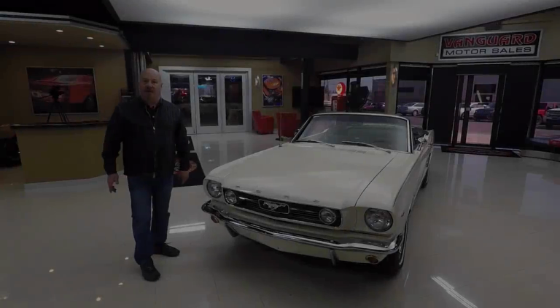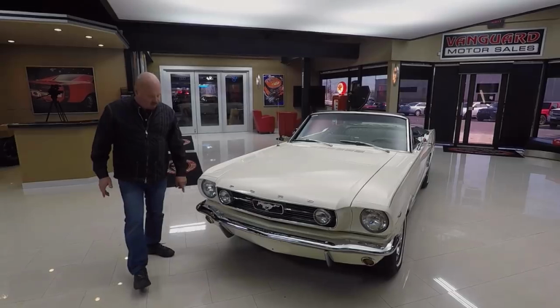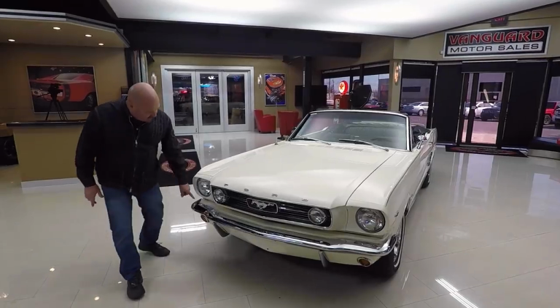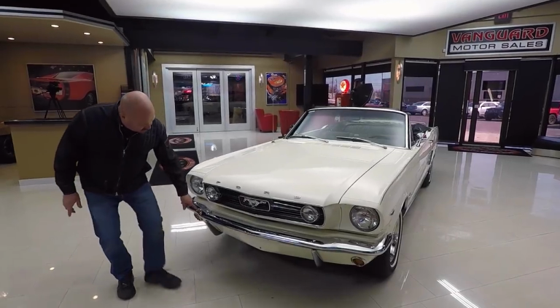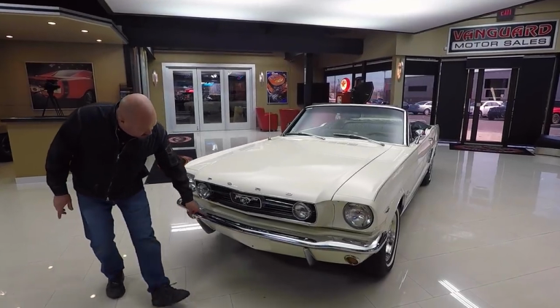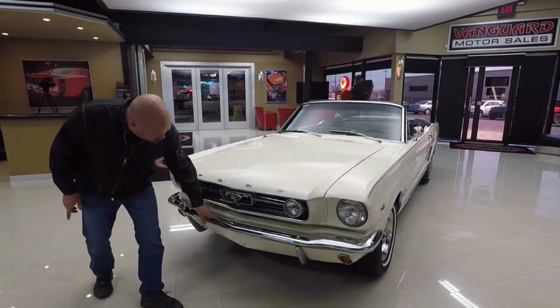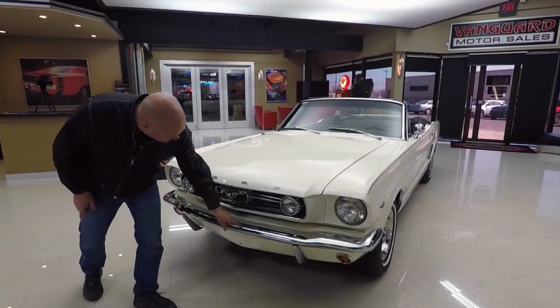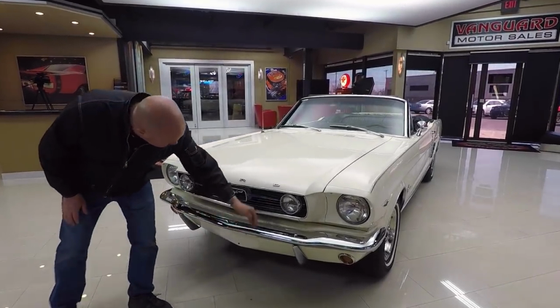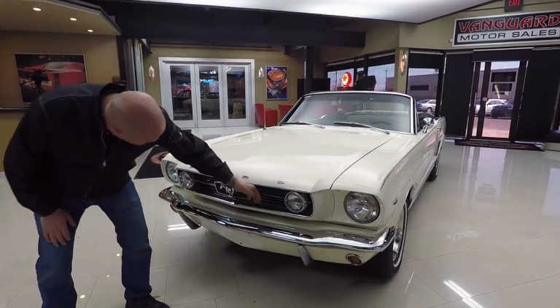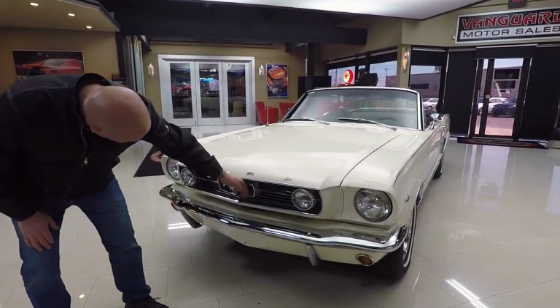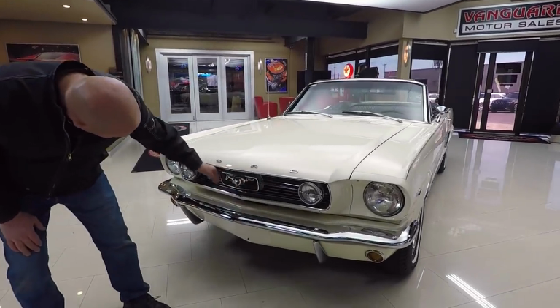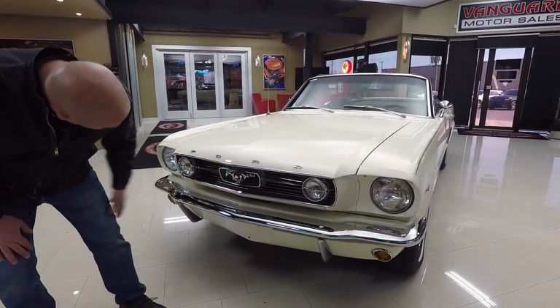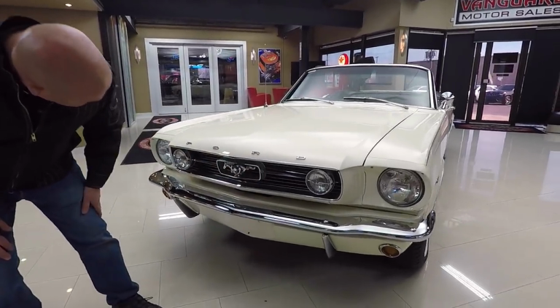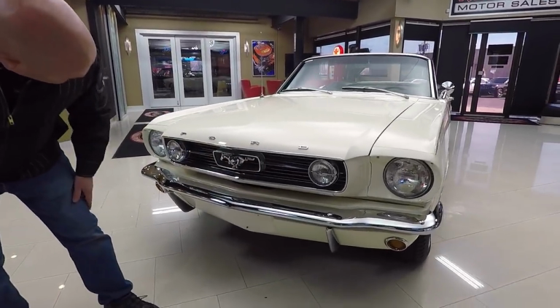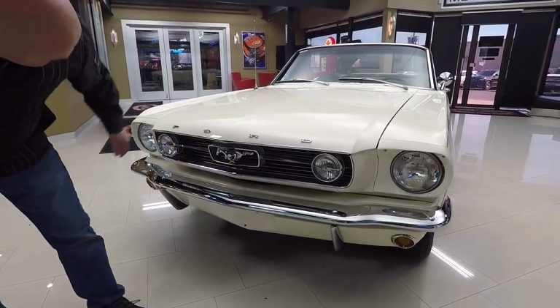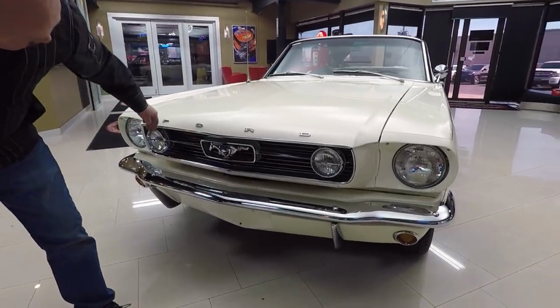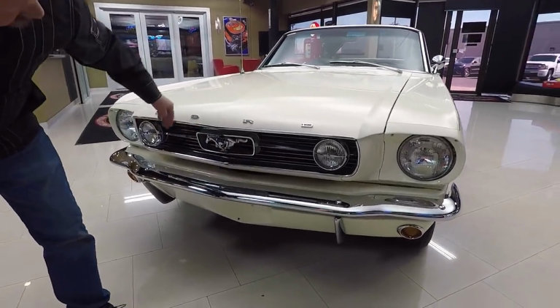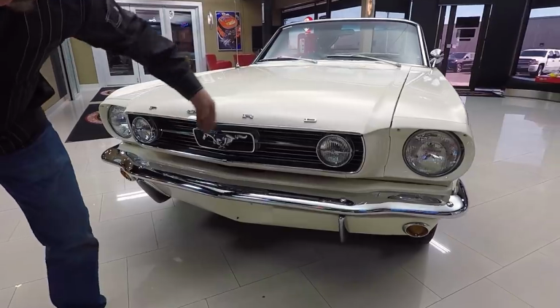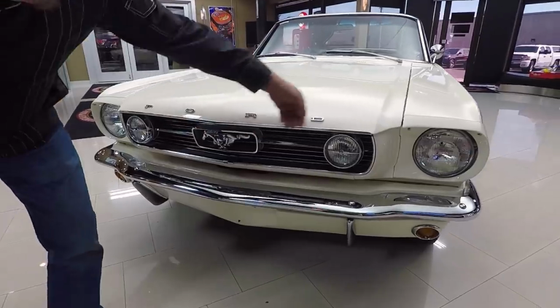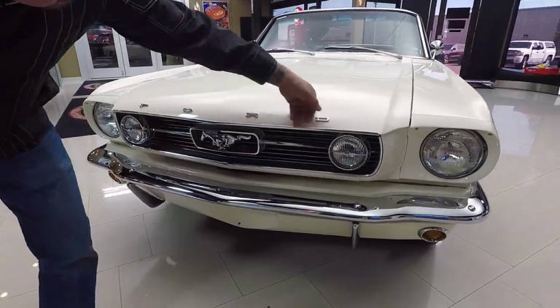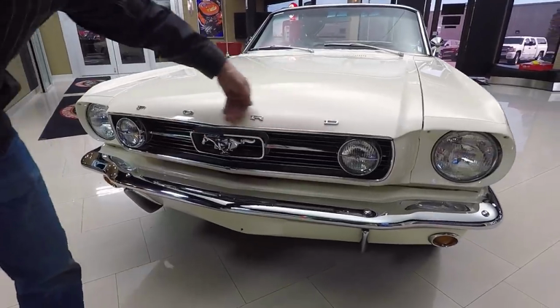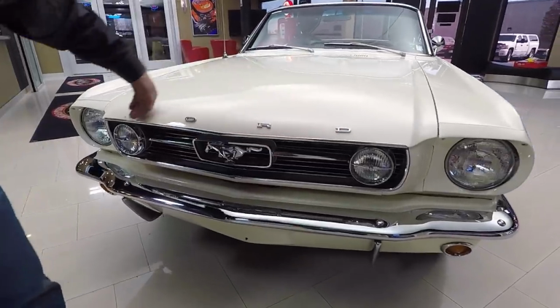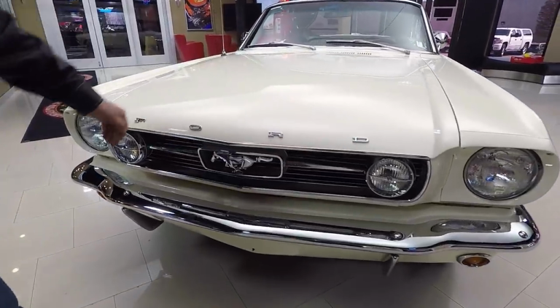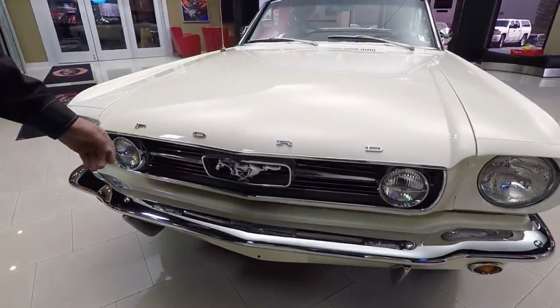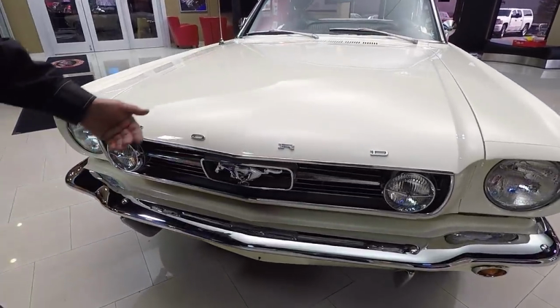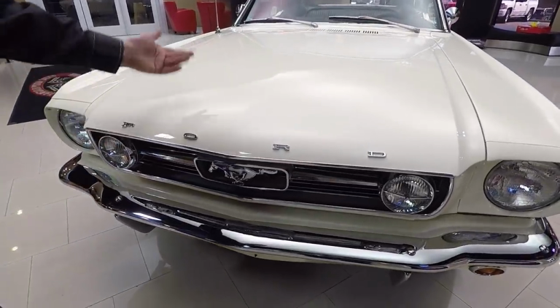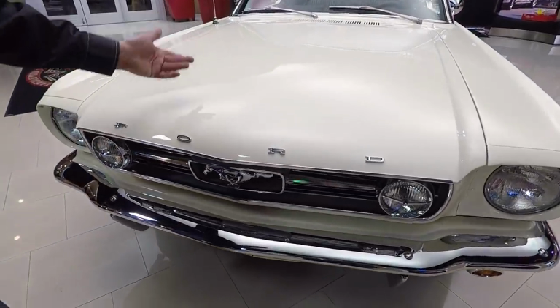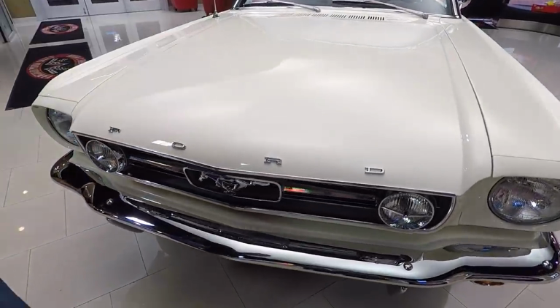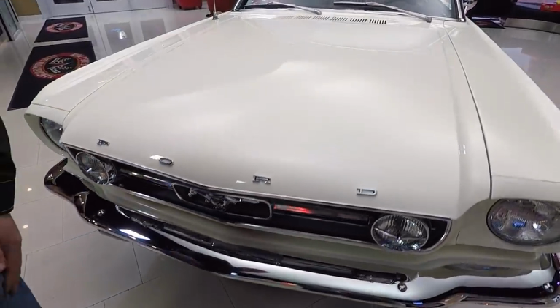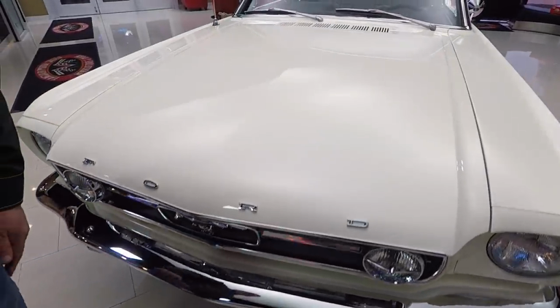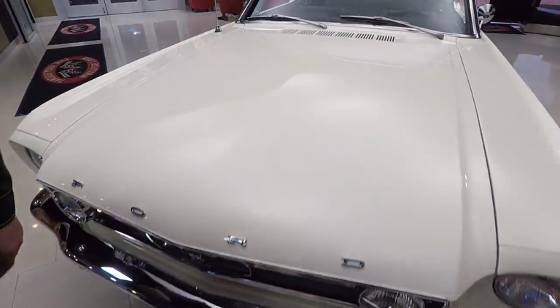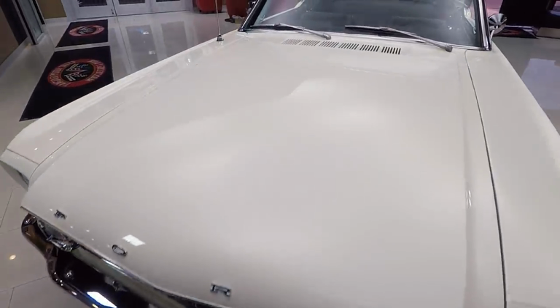Check out the chrome — looks brand new. The grille looks brand new. All the trim here looks good. The emblems look new and that white paint is amazing.